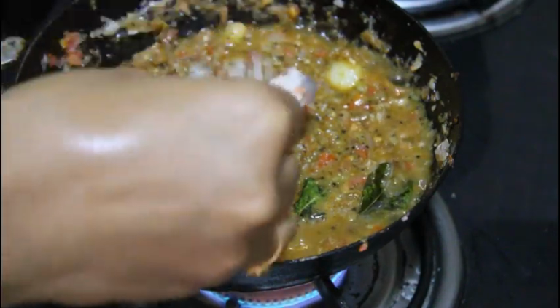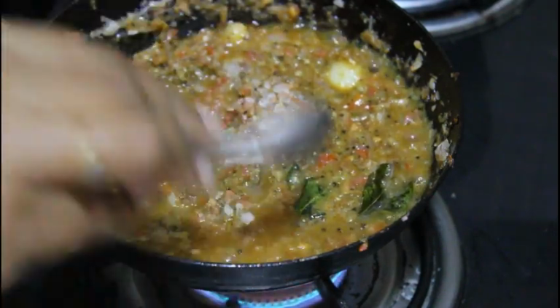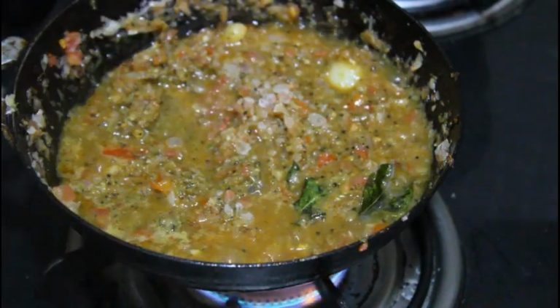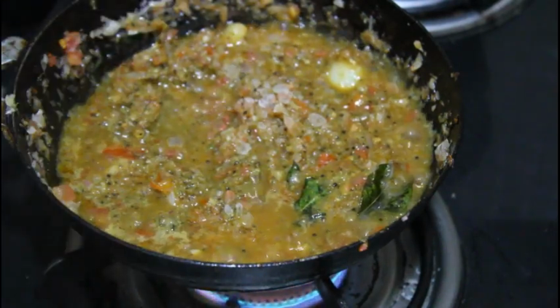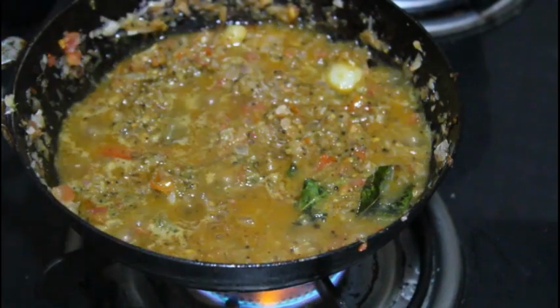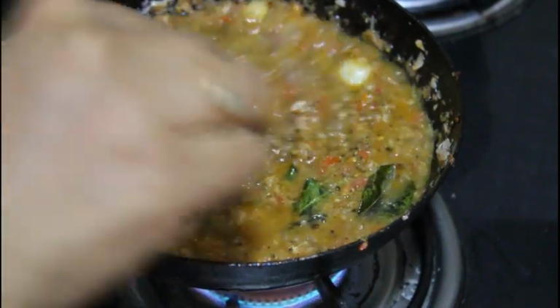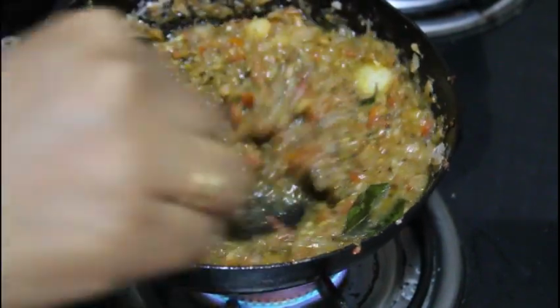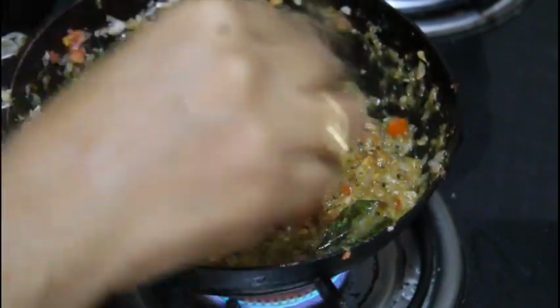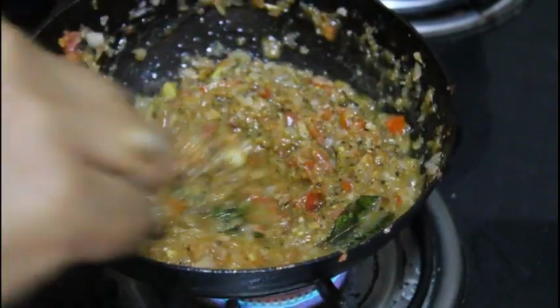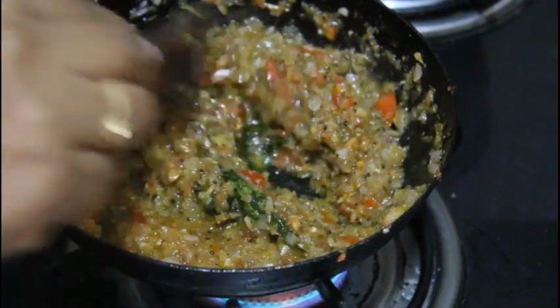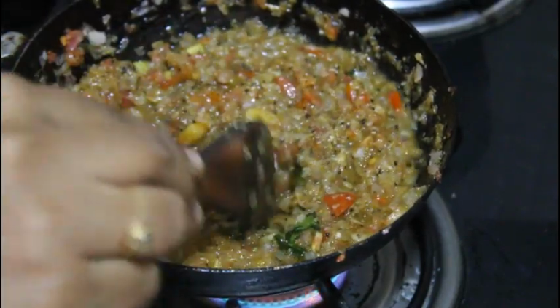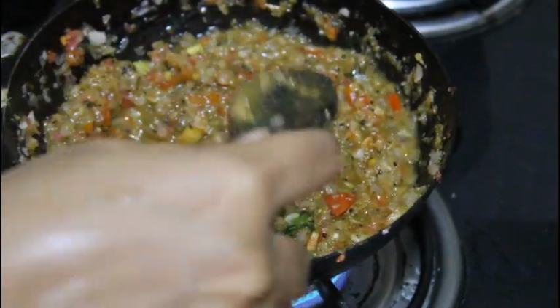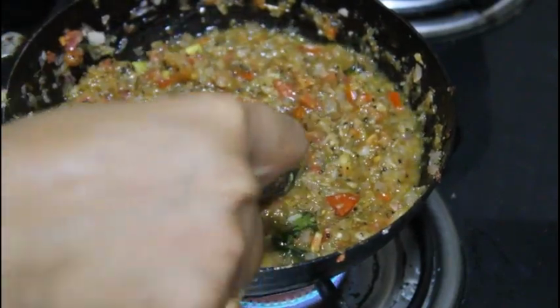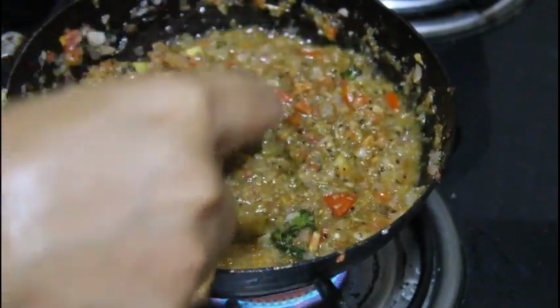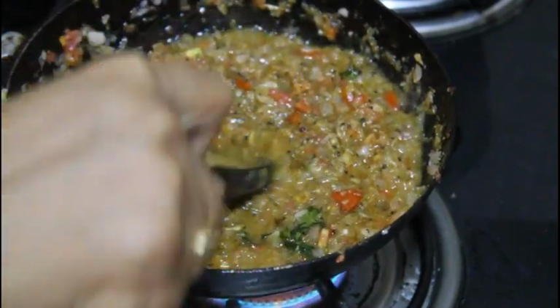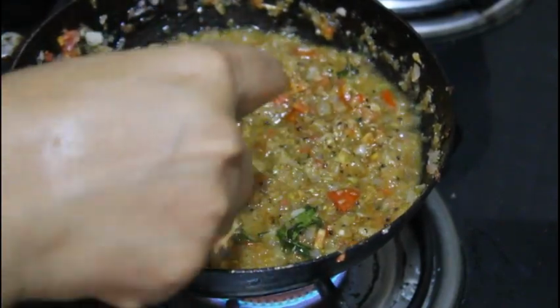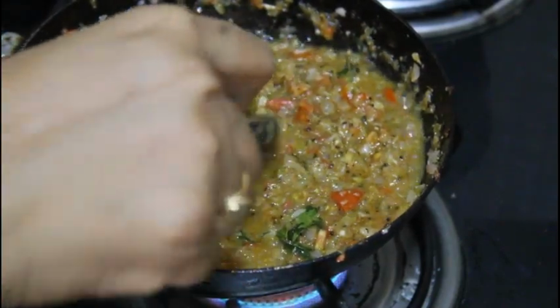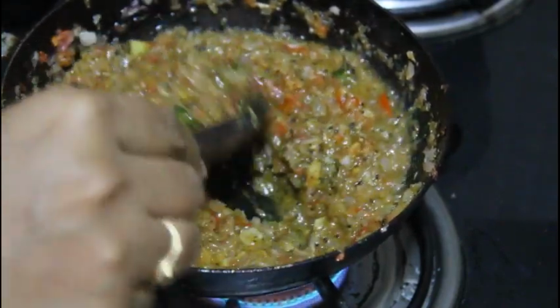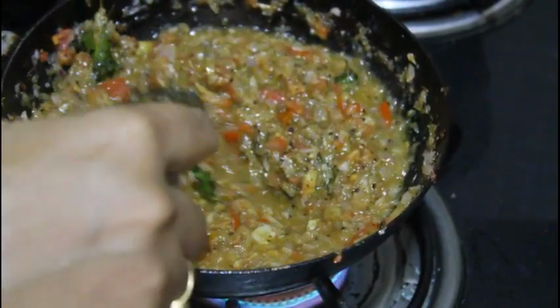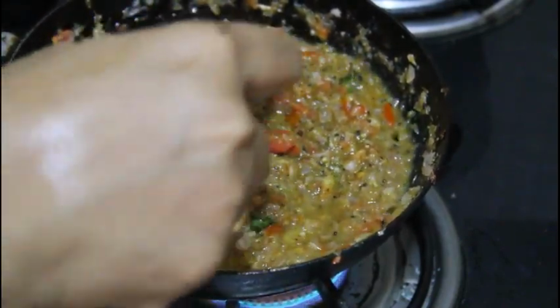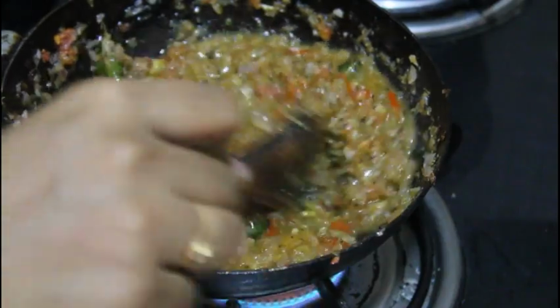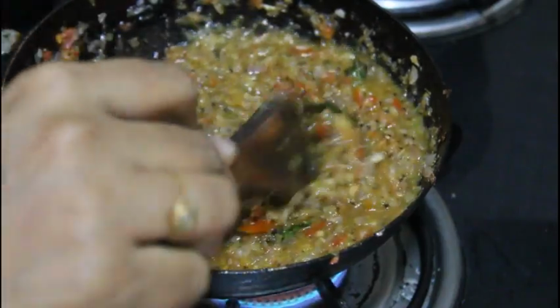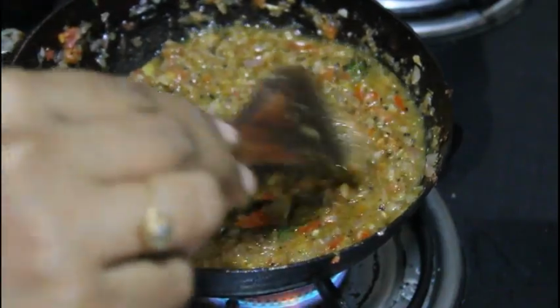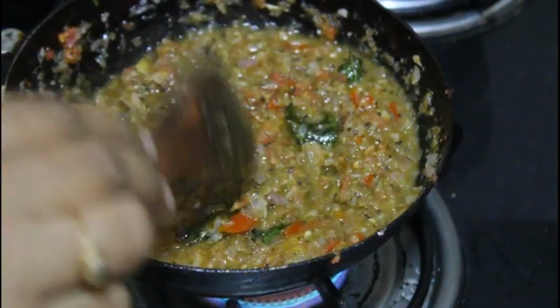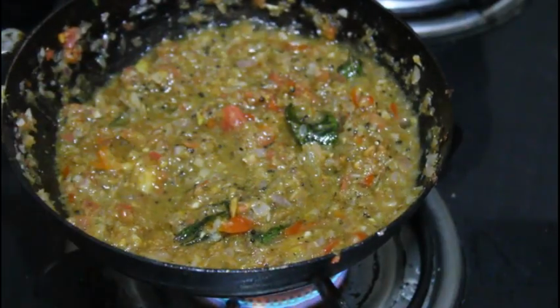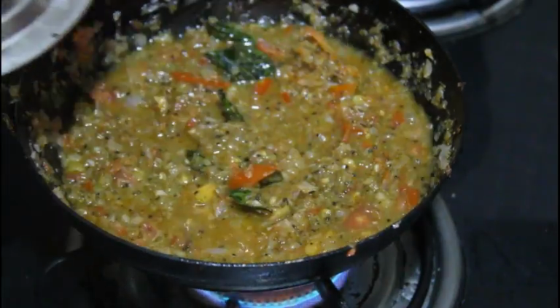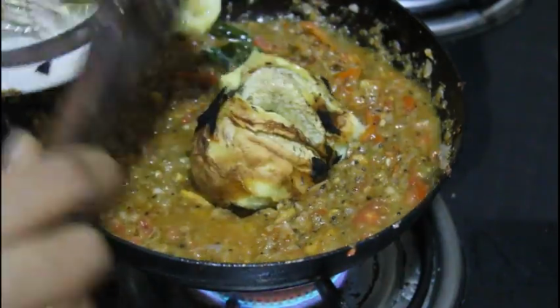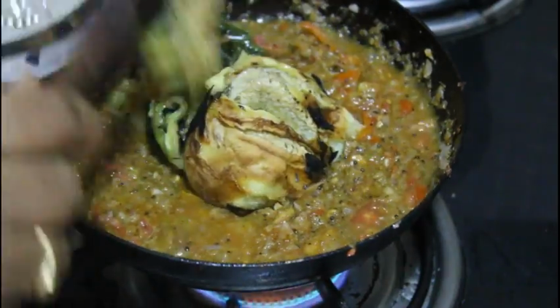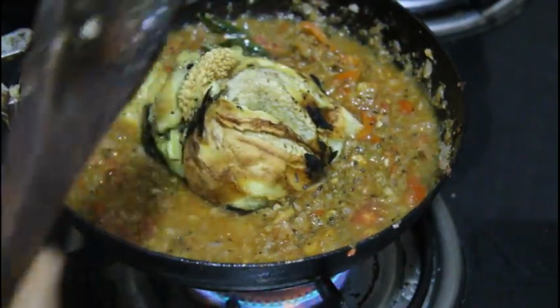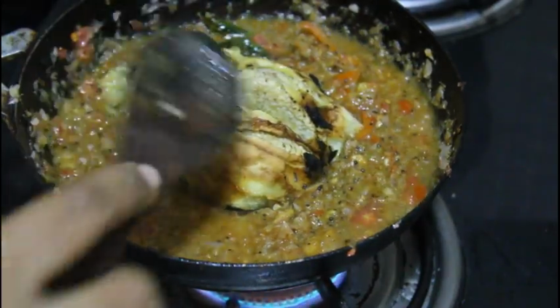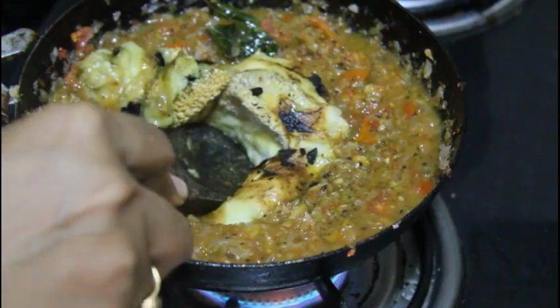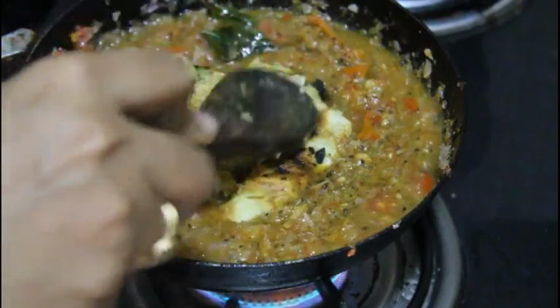After 5-6 minutes you can cook it. Cook it again — now you can cook it. I am using this to cook it. Now you will cook it.